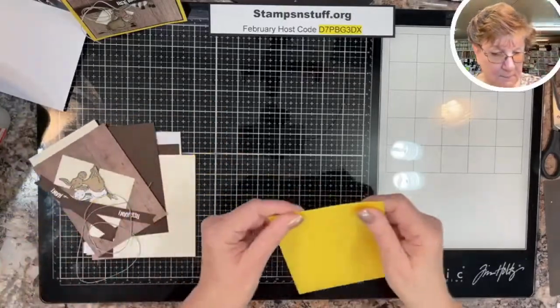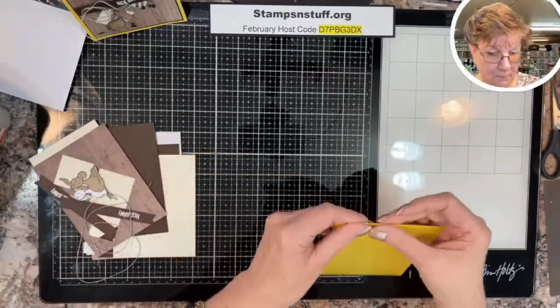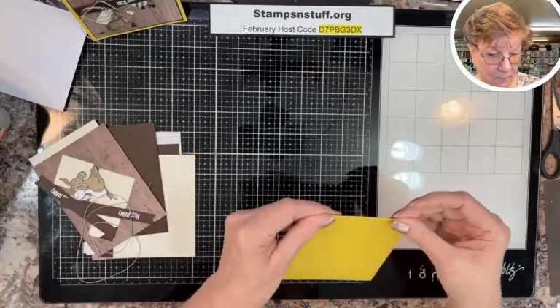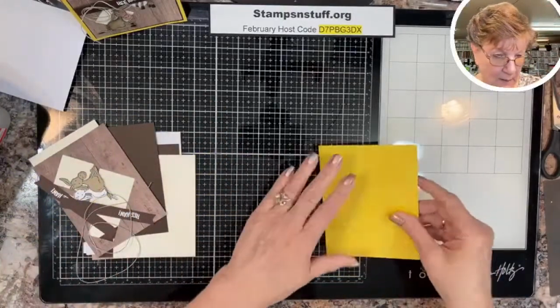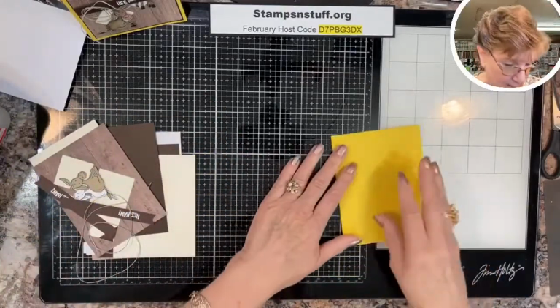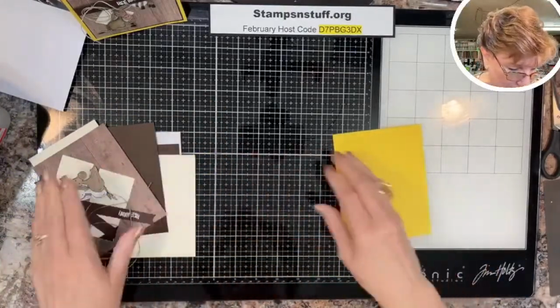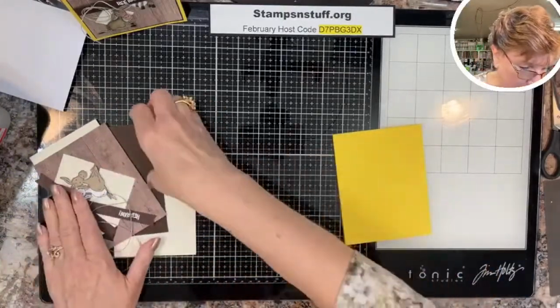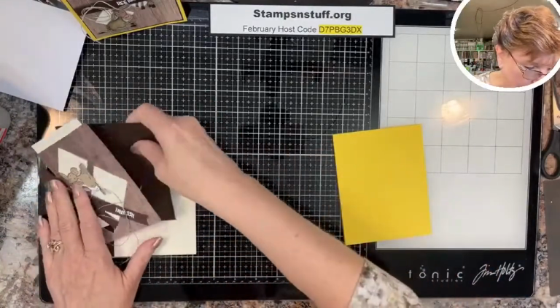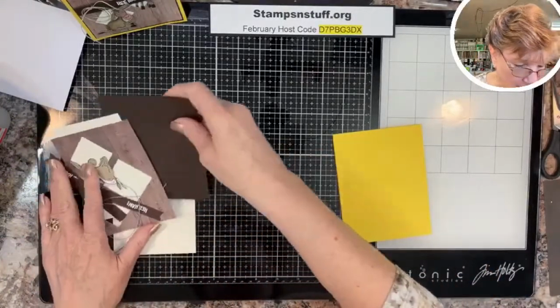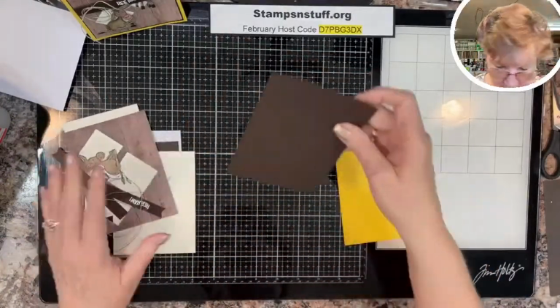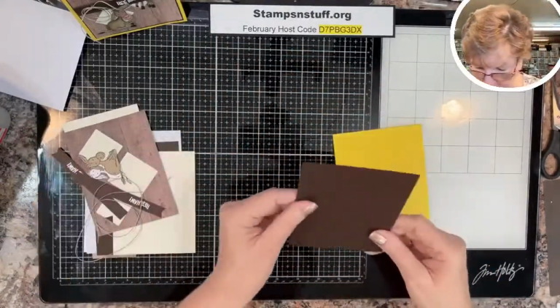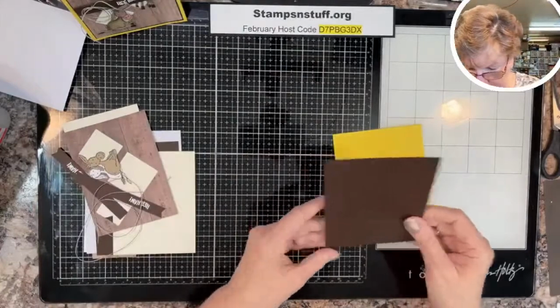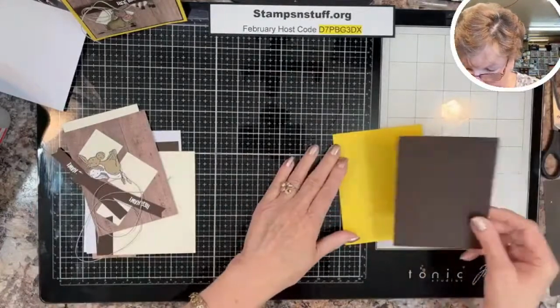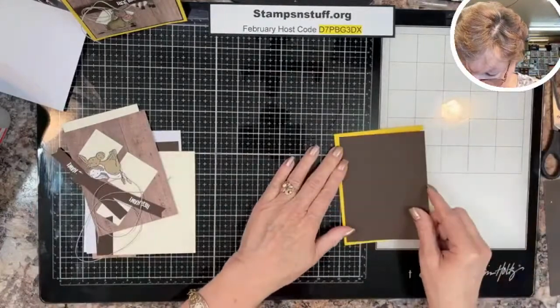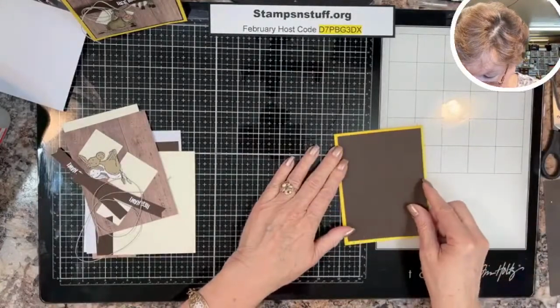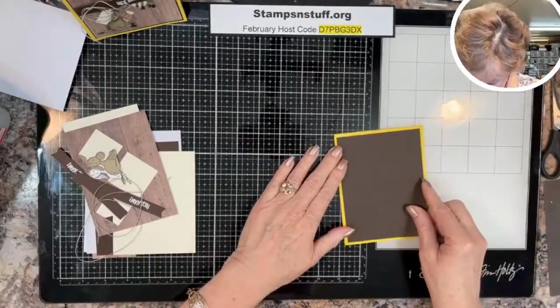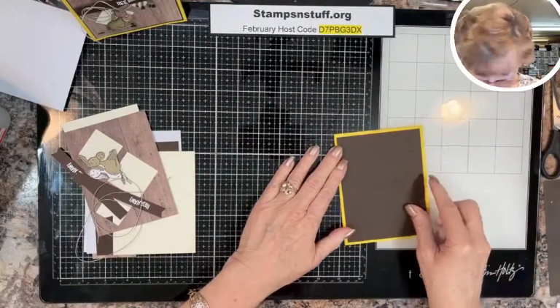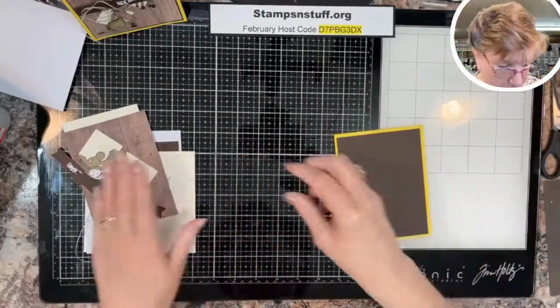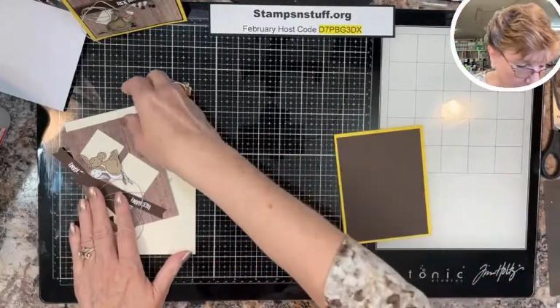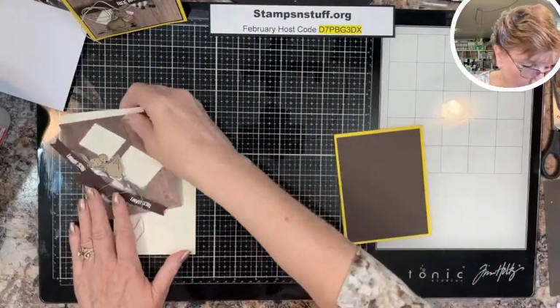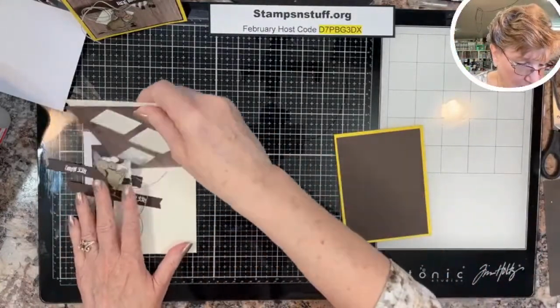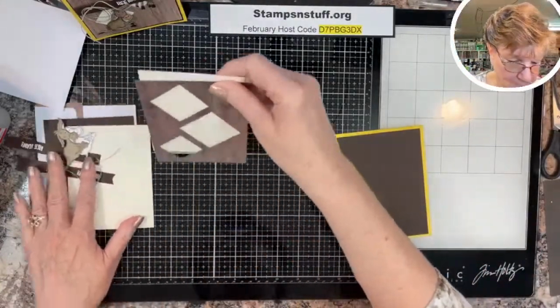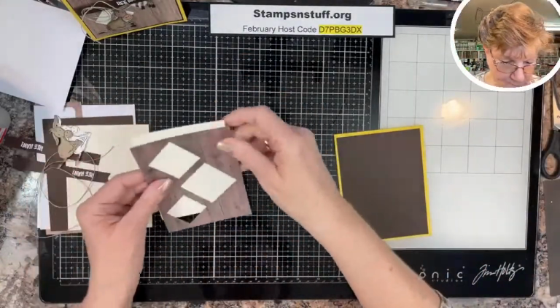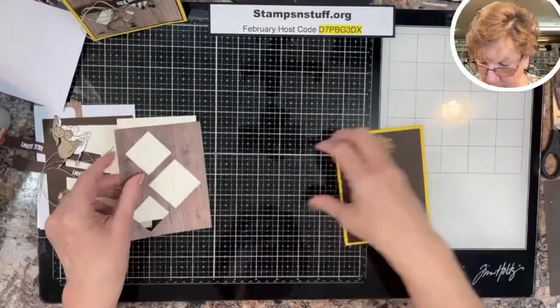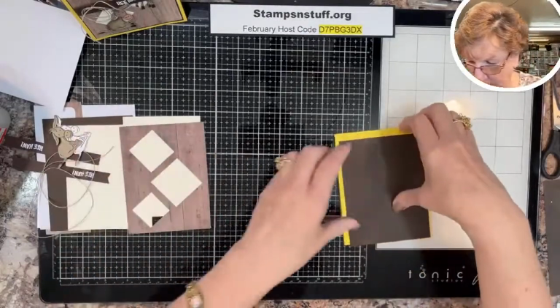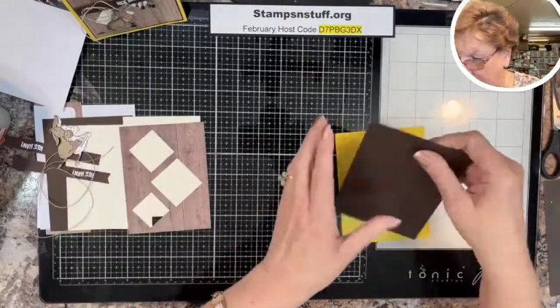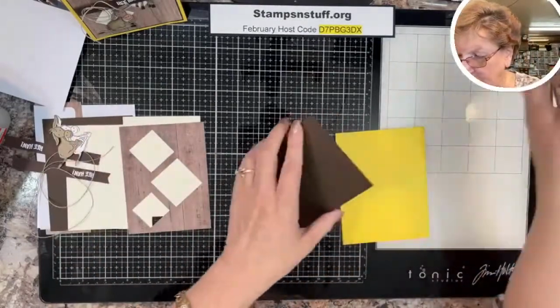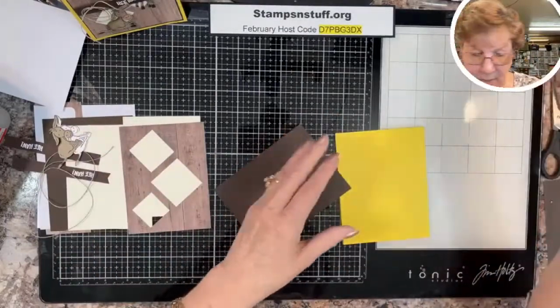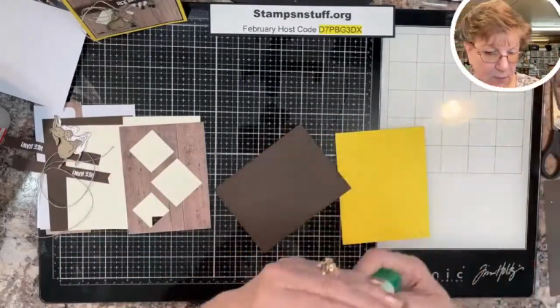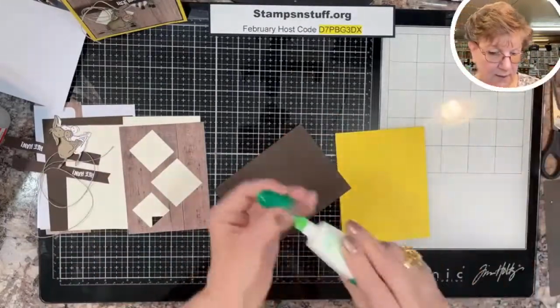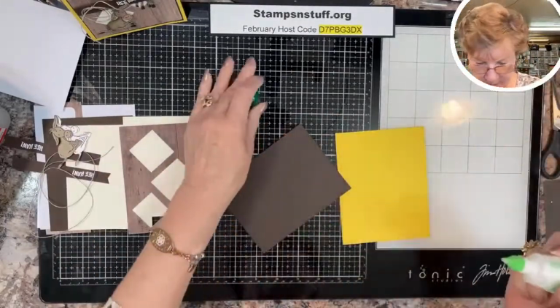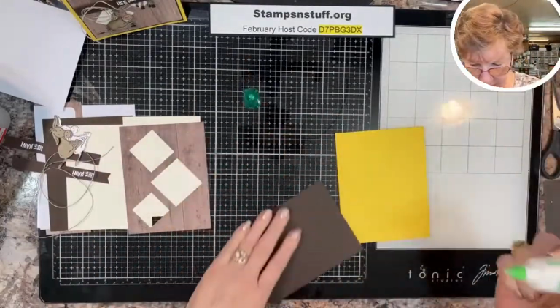I am going to start with the beginning here. I have some Early Espresso that I will put on the front.